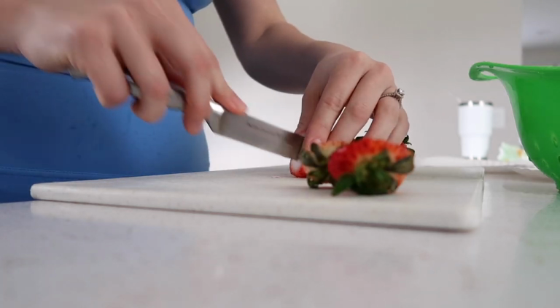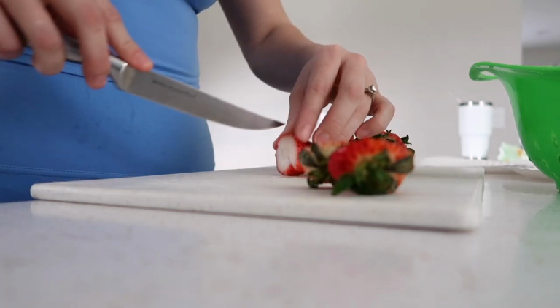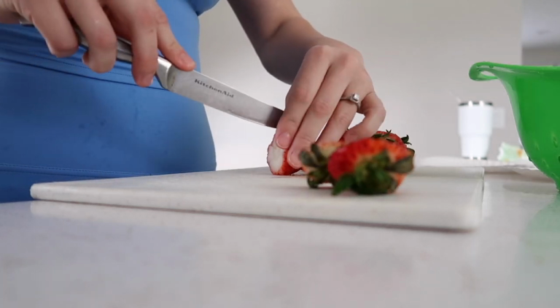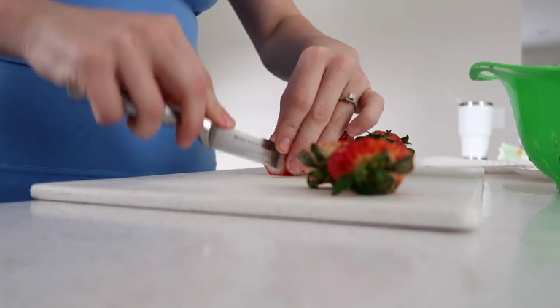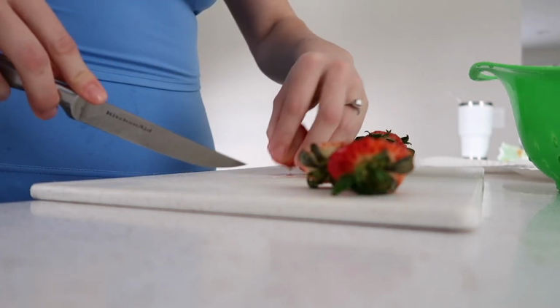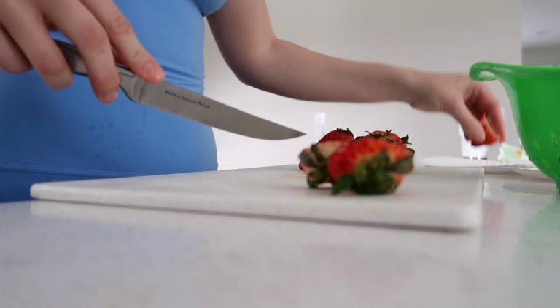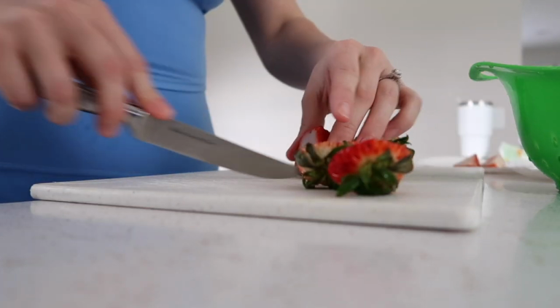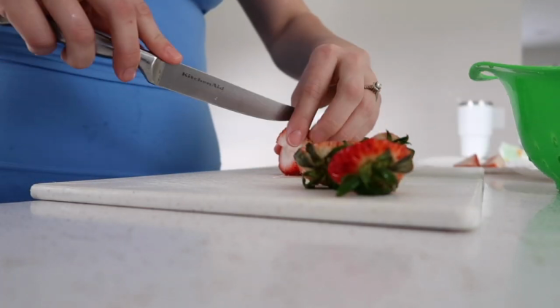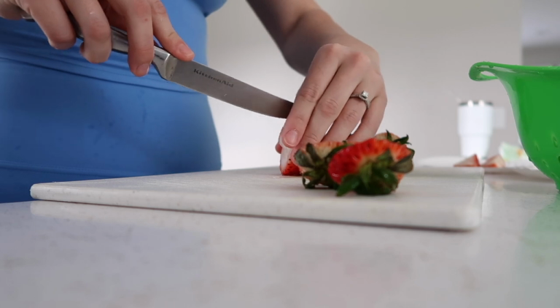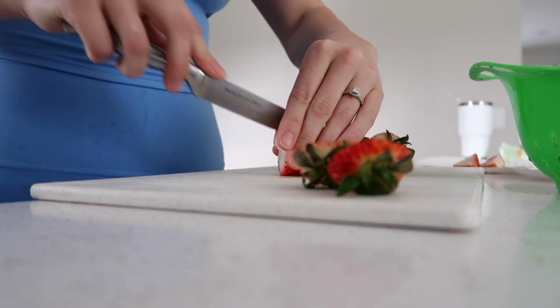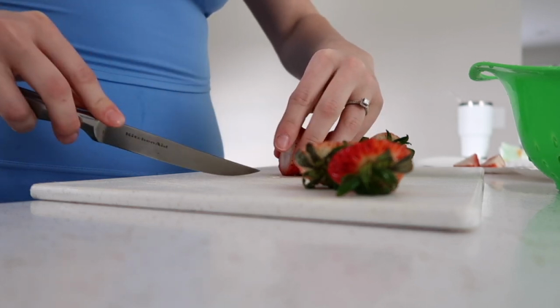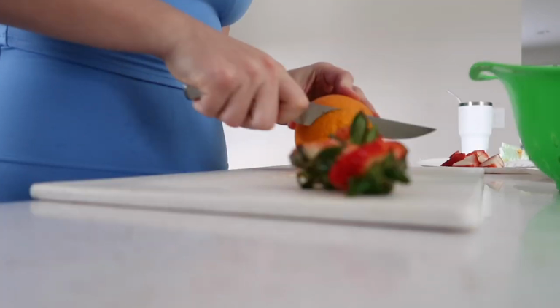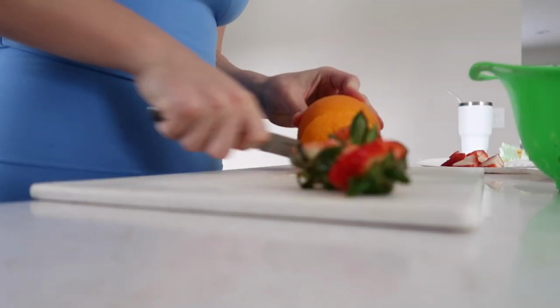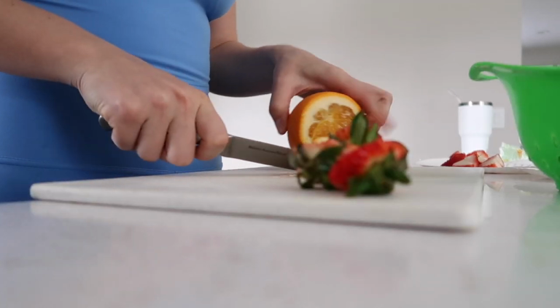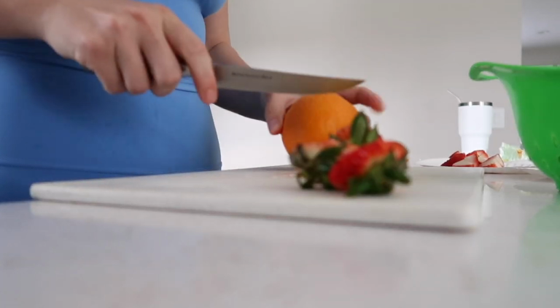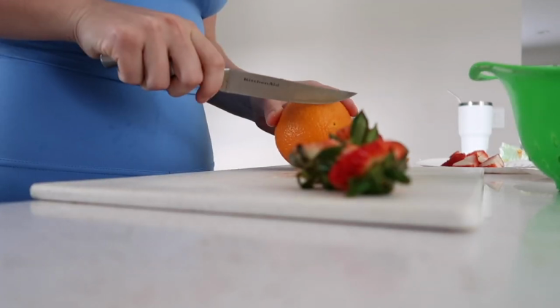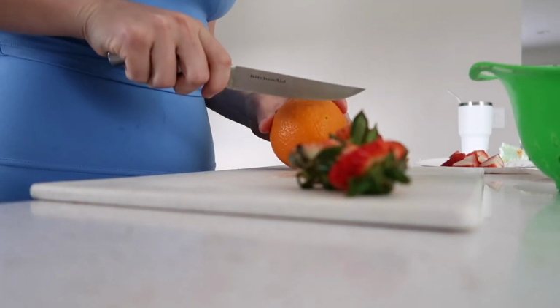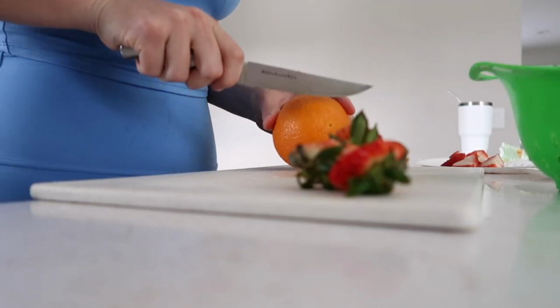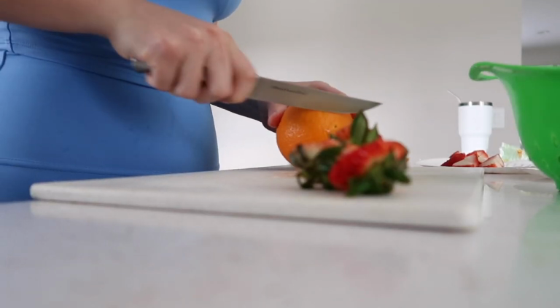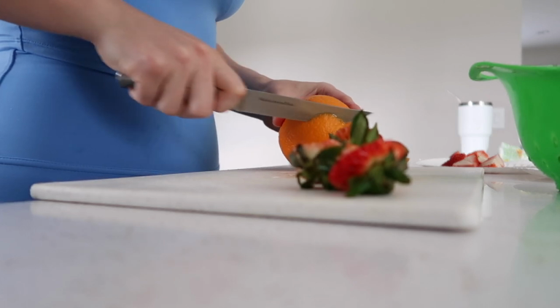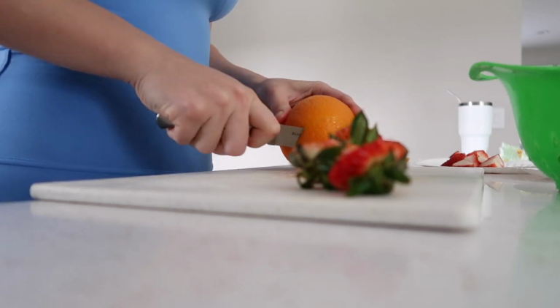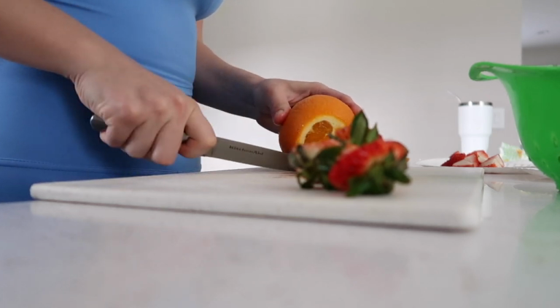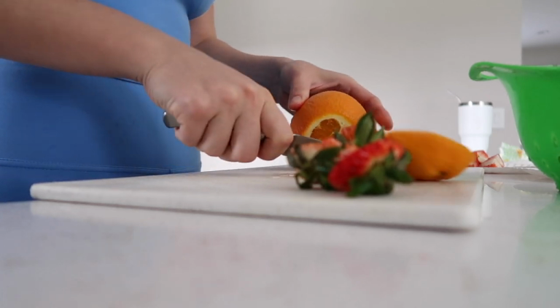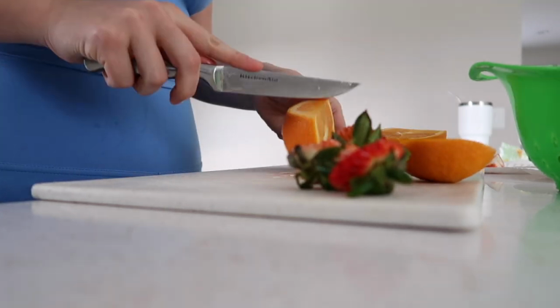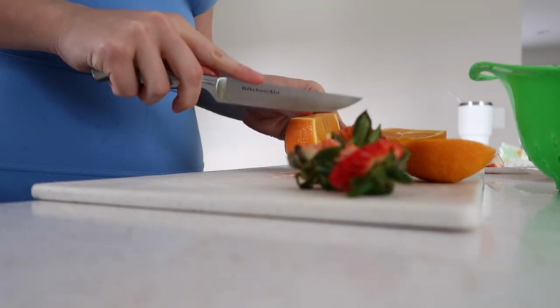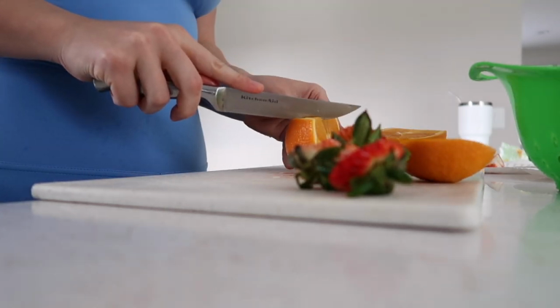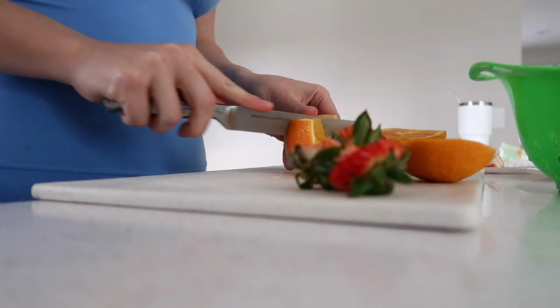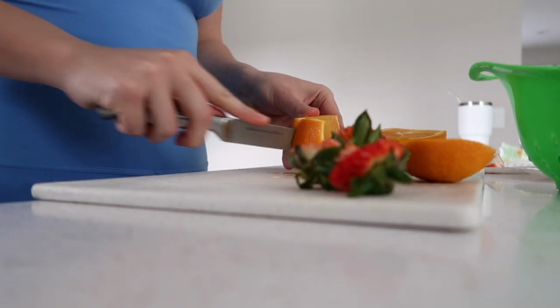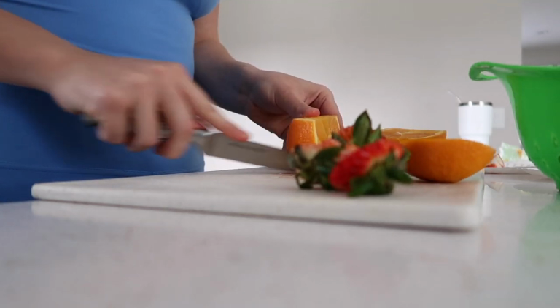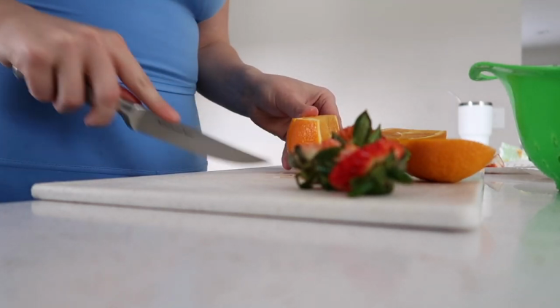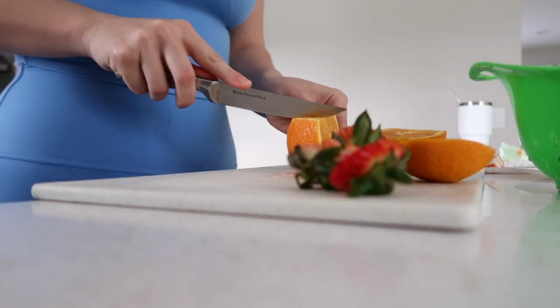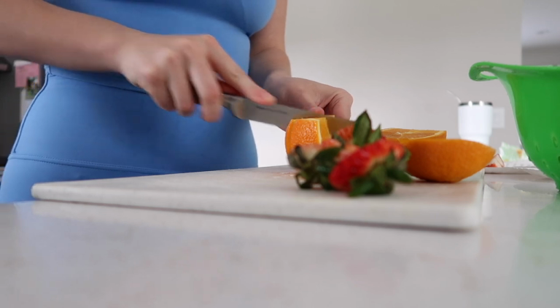I usually never eat breakfast in the mornings; I like to wait till later in the day. Some days I will have coffee in the mornings and other days I will just have water throughout my morning.